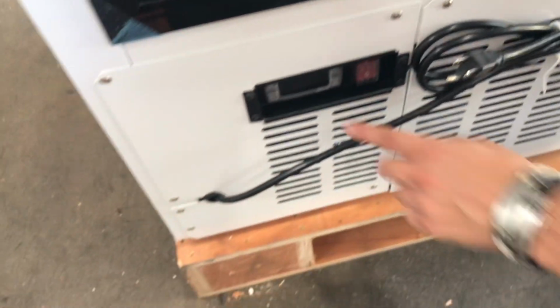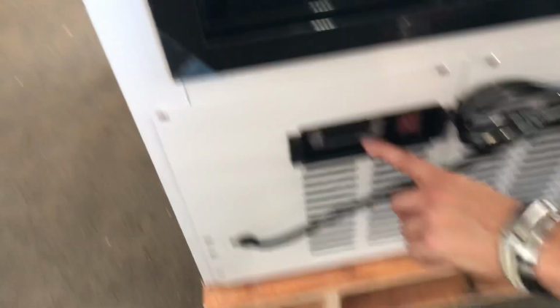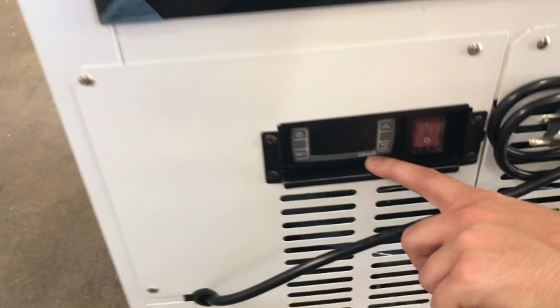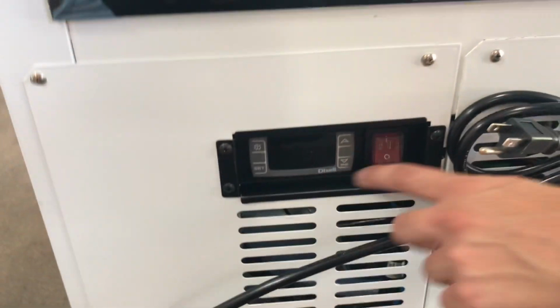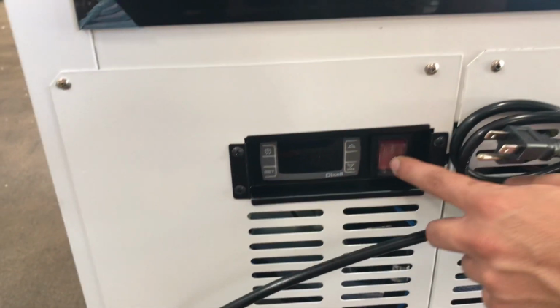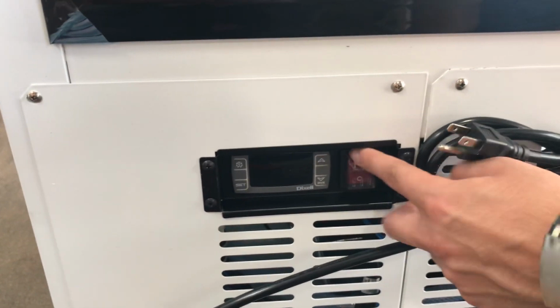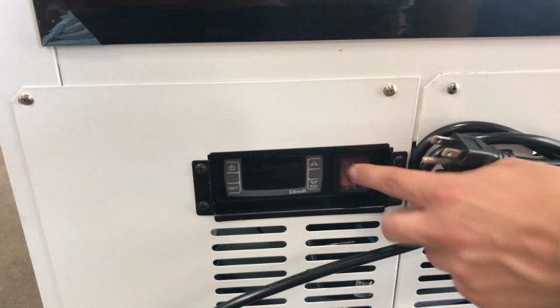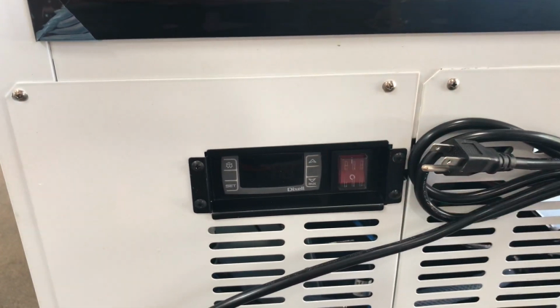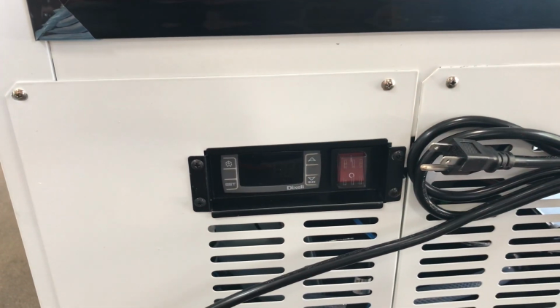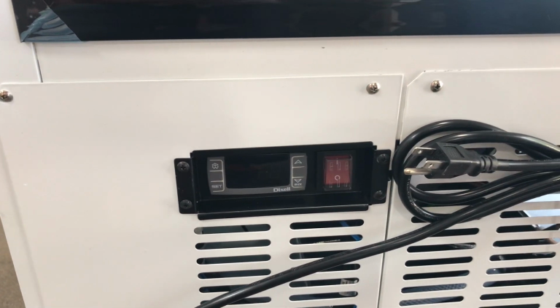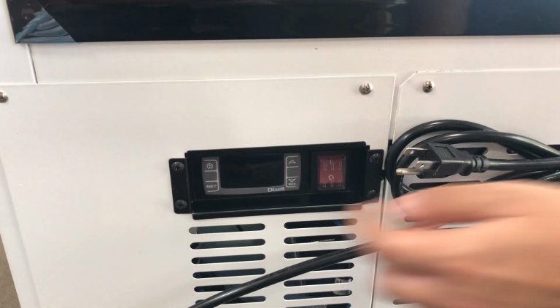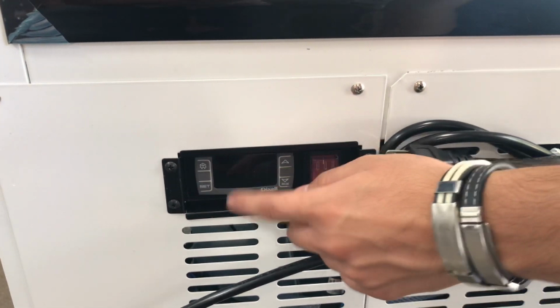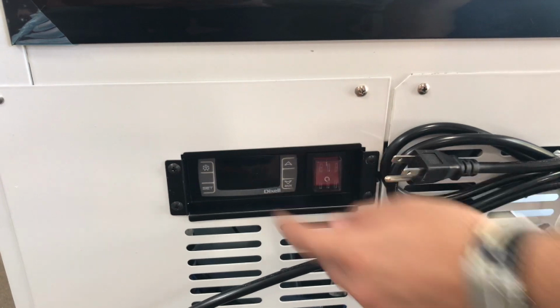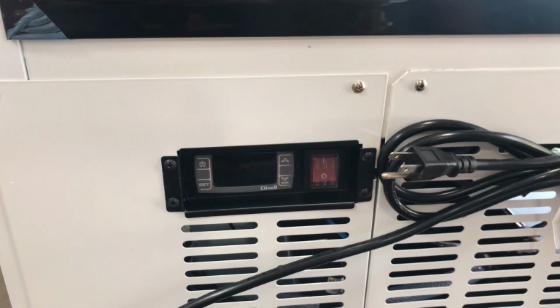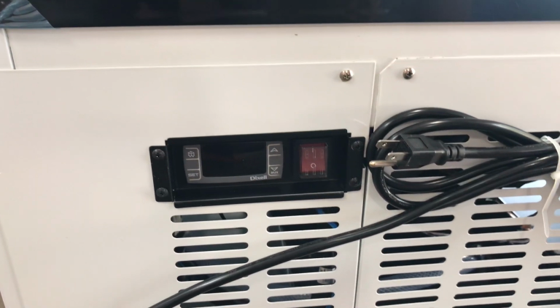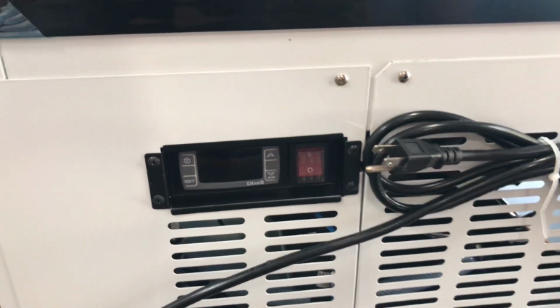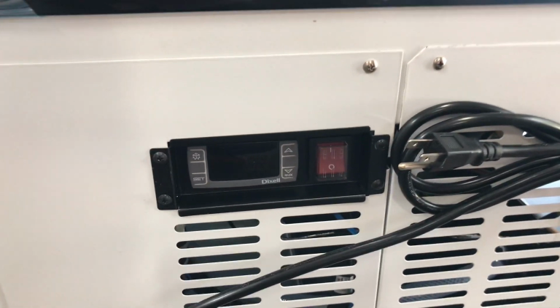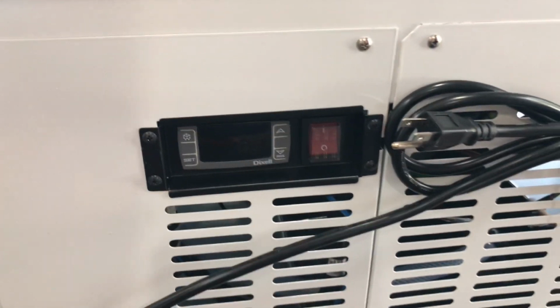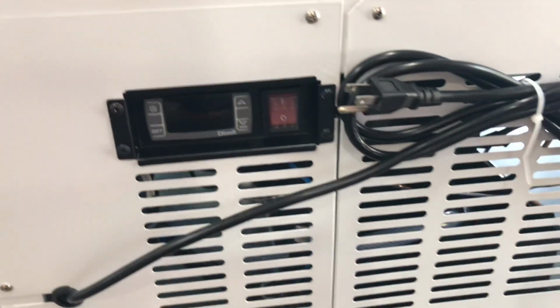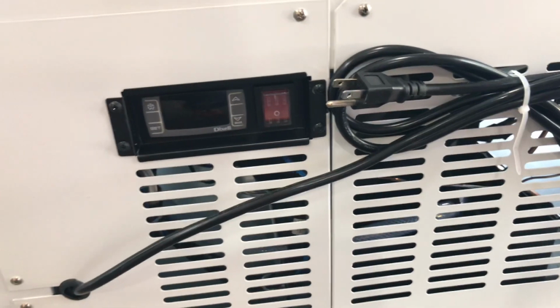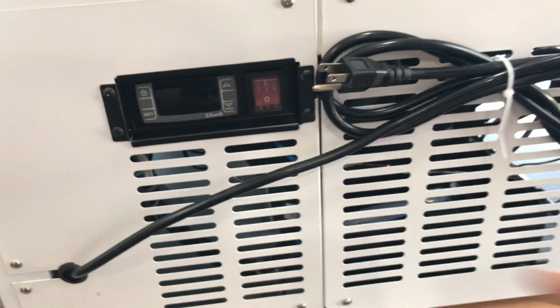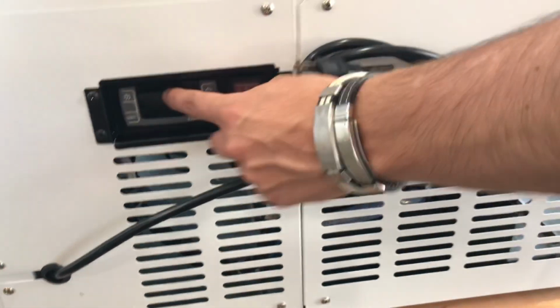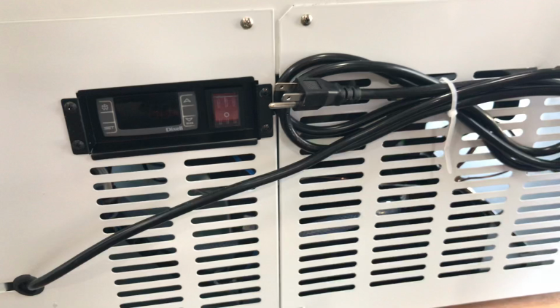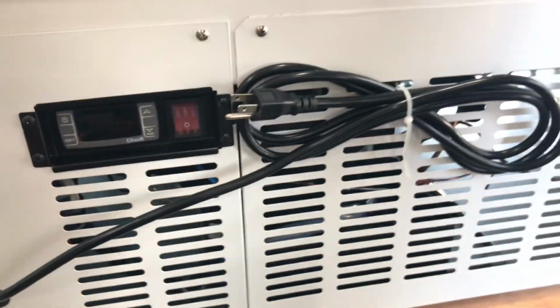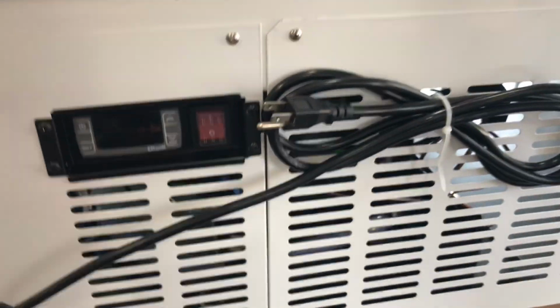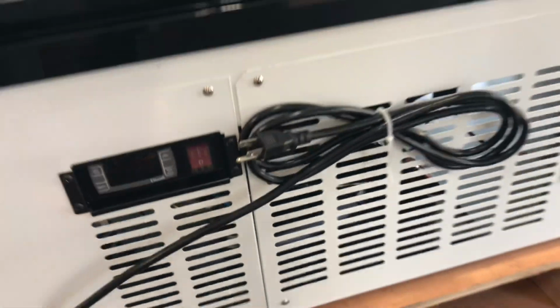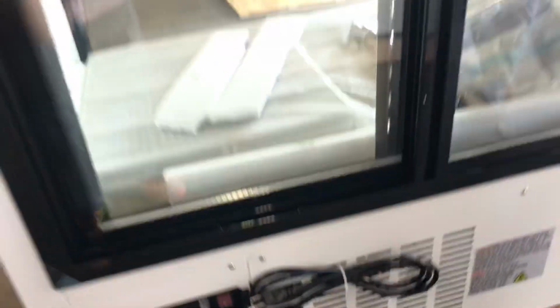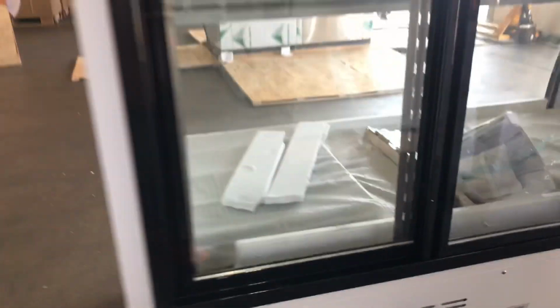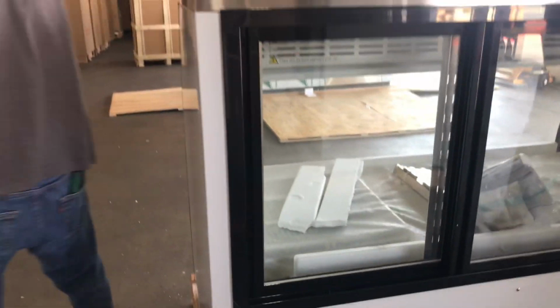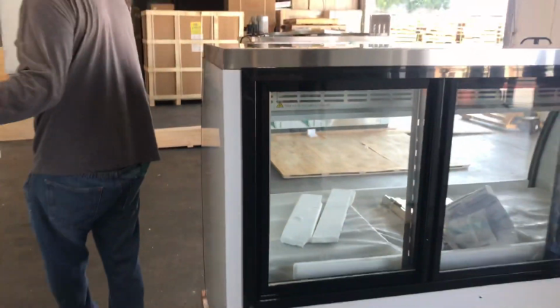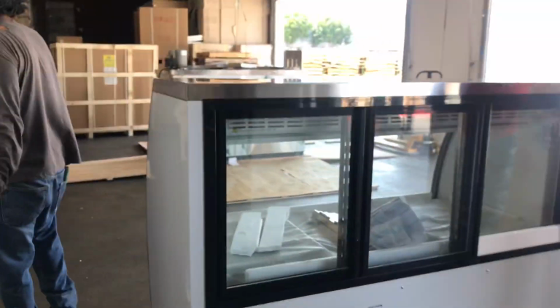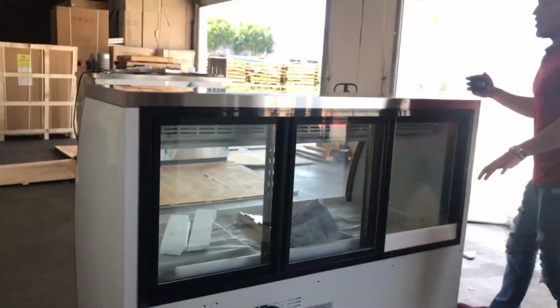You also have your Dixel control right here, followed by an on/off switch. This is where you can set your temperature — you can change it to whatever temperature you want the unit to run at, and it will also display the current running temperature once it's on.